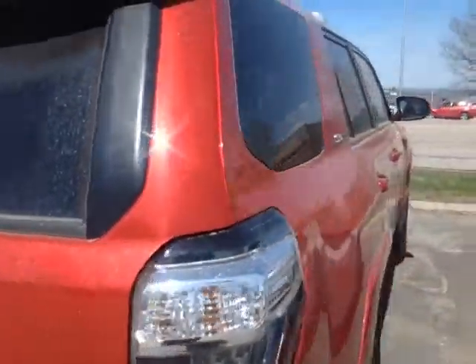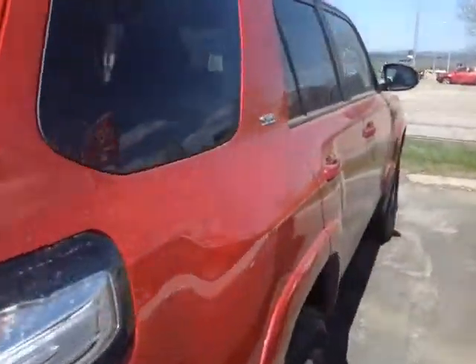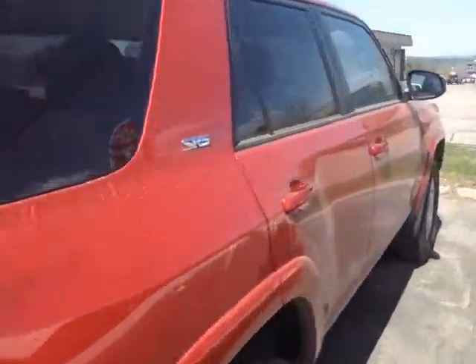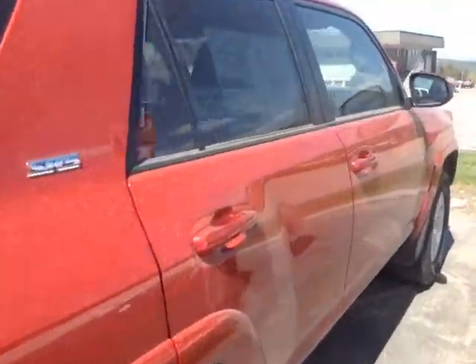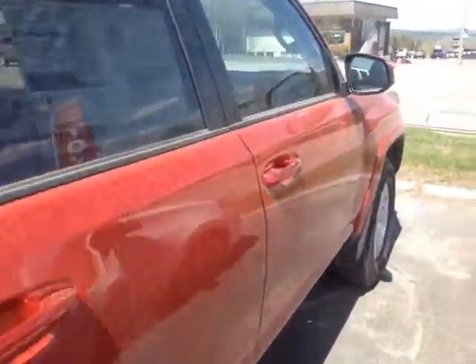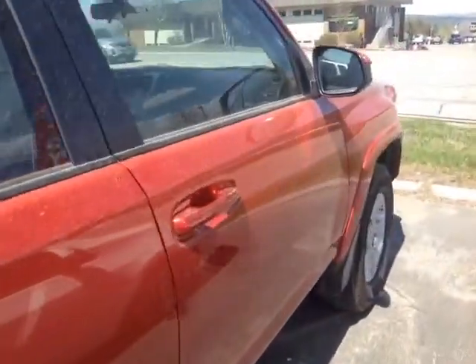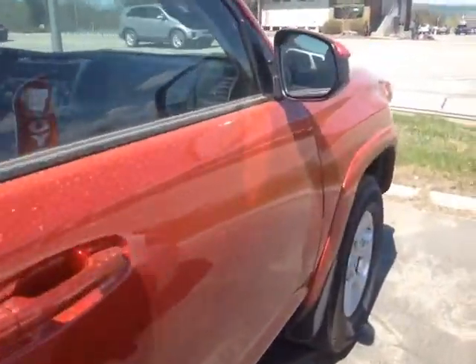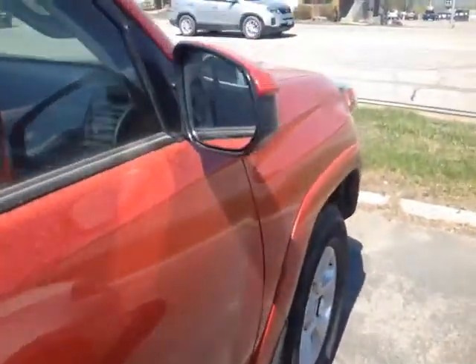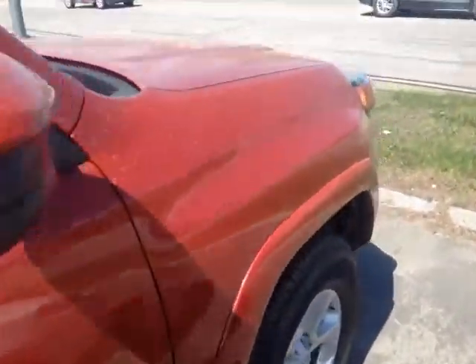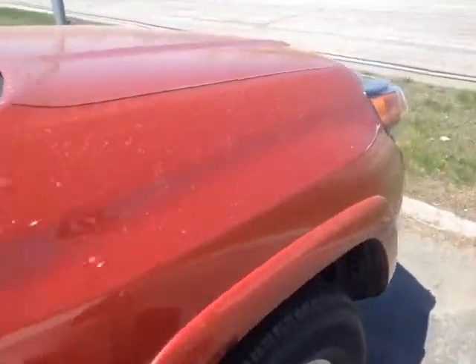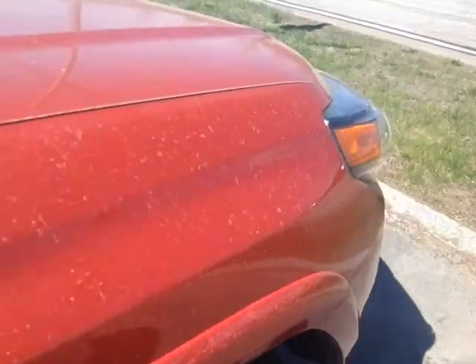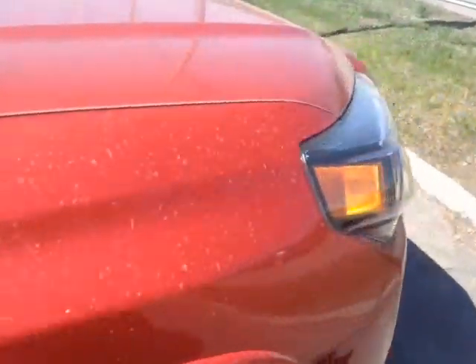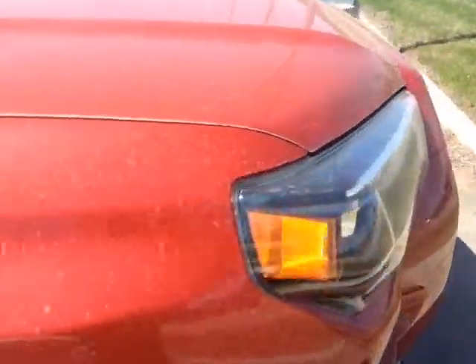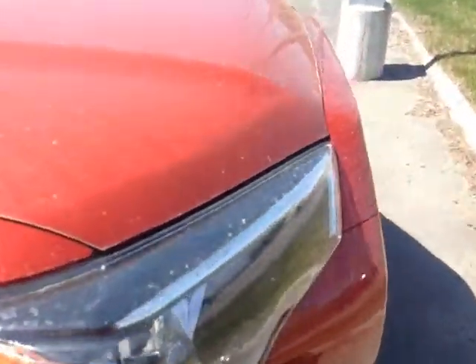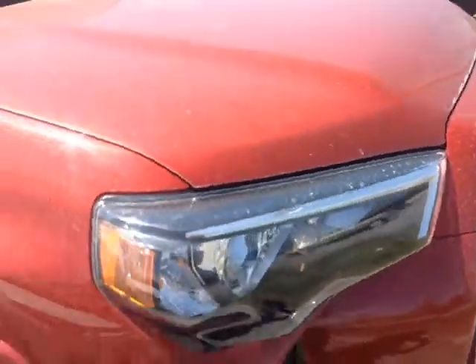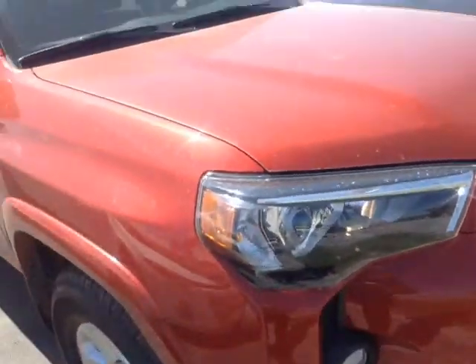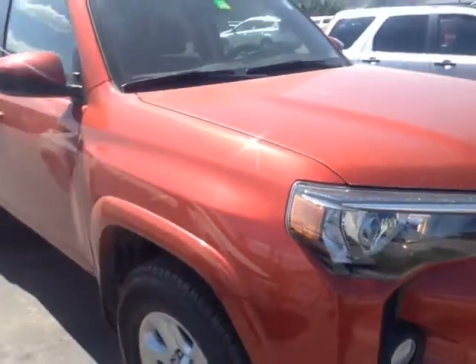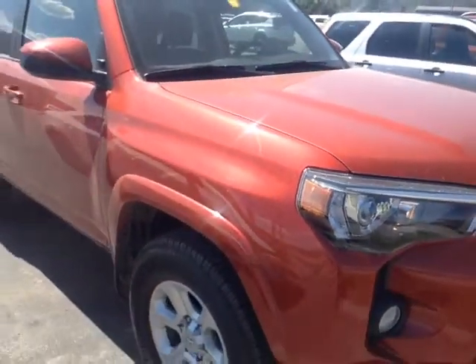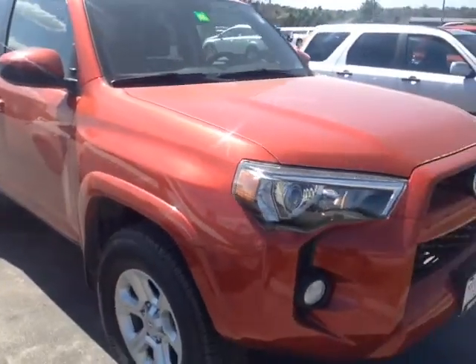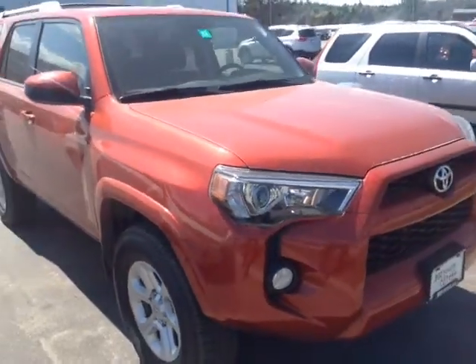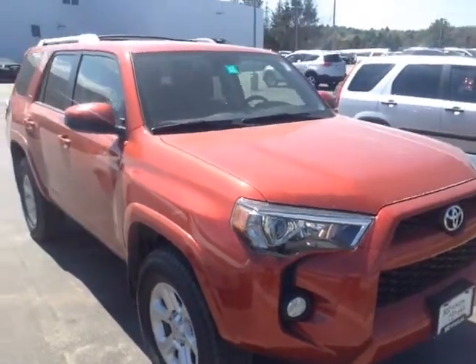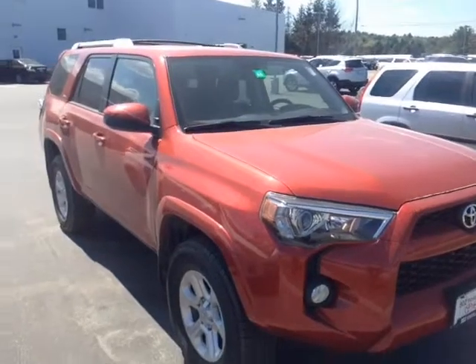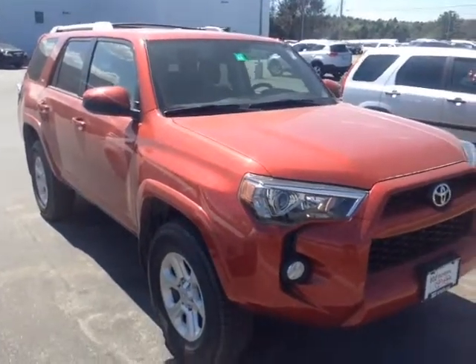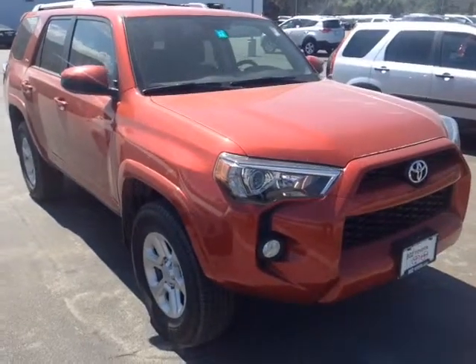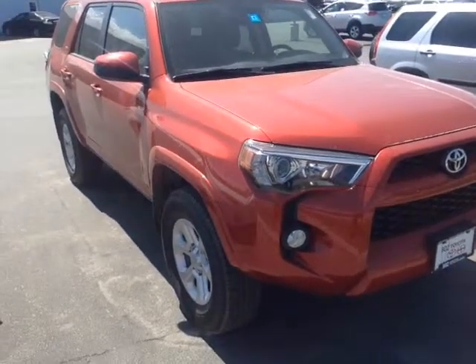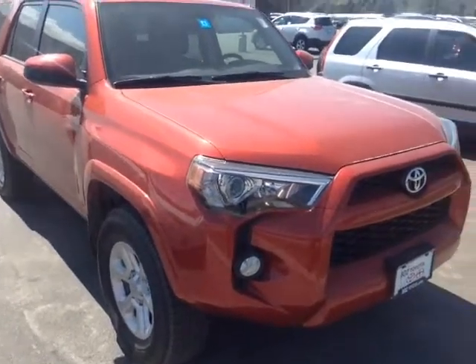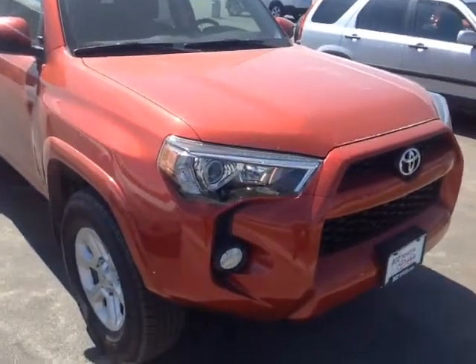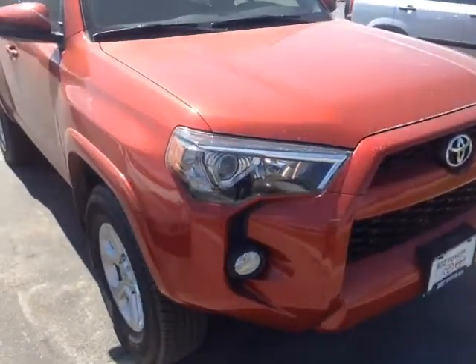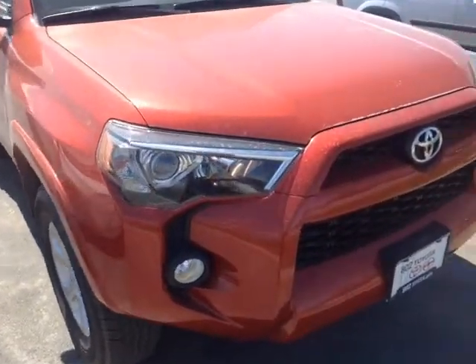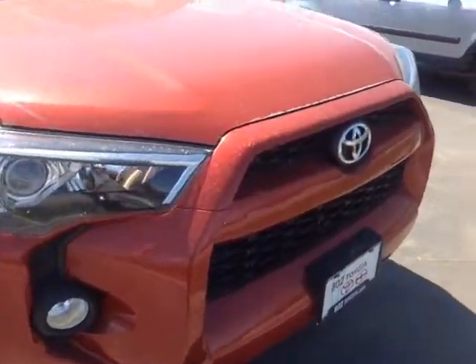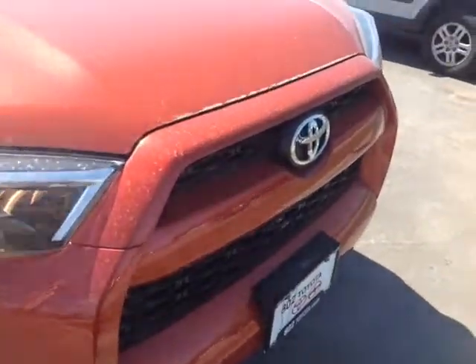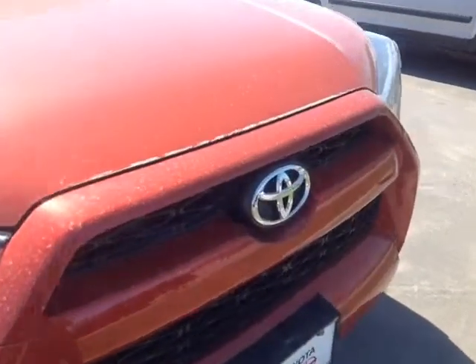This 4Runner is powered by a very responsive 4-liter V6, matched up to a 5-speed electronically controlled automatic transmission with a sequential shift, so you can go up and down through all those gears, and you'll get up to about 5,000 pounds of towing capacity.